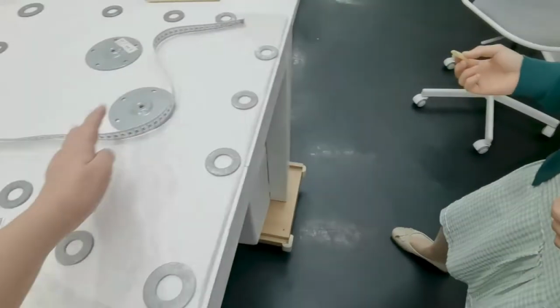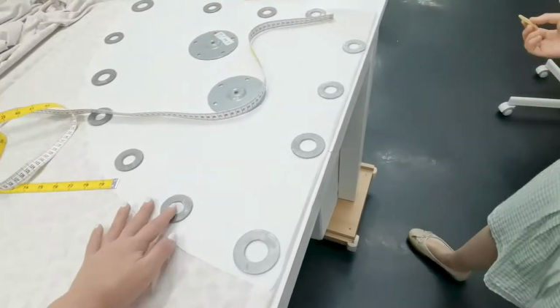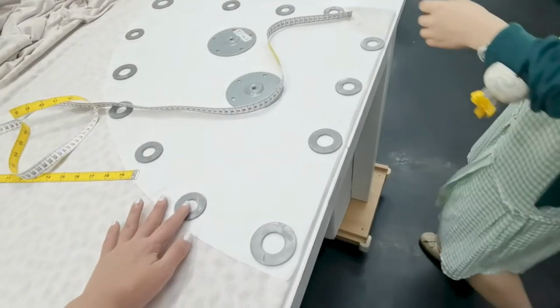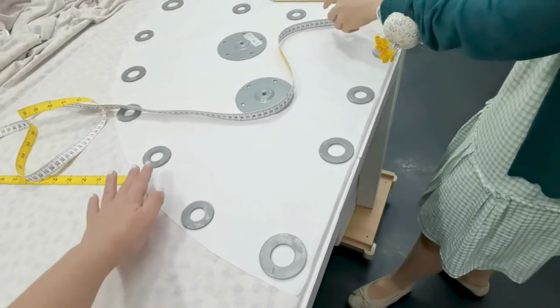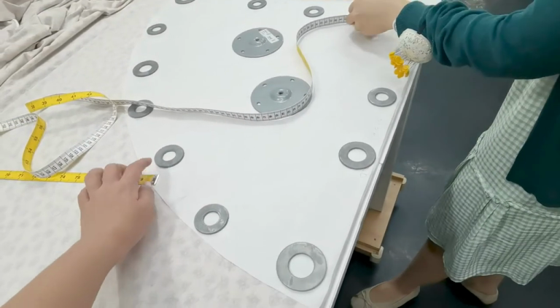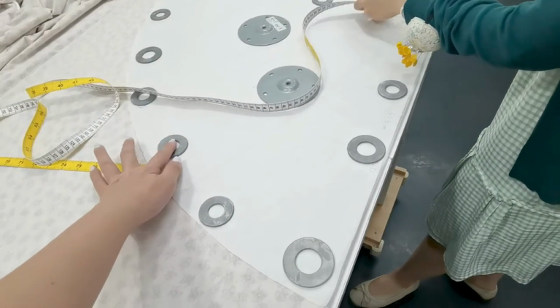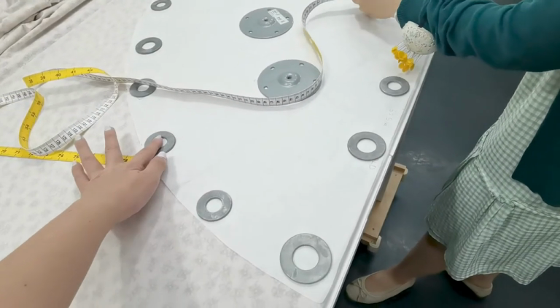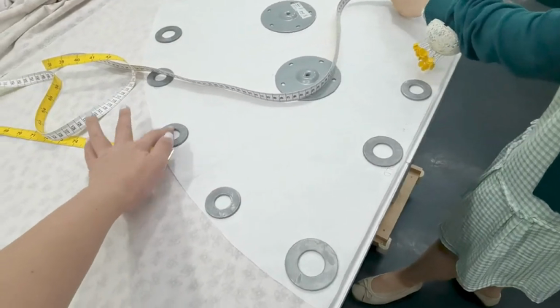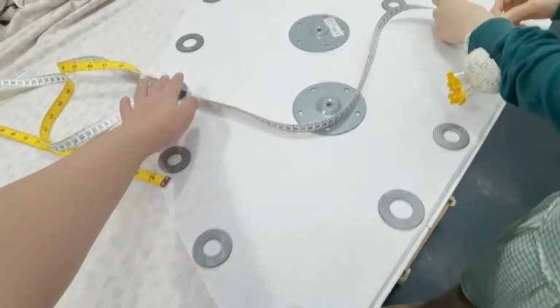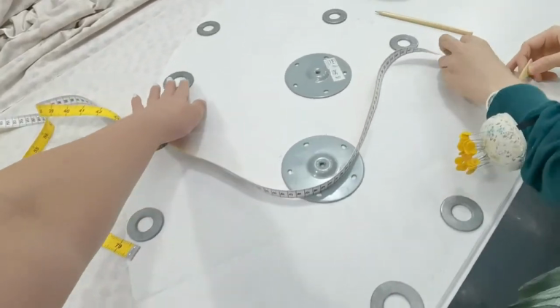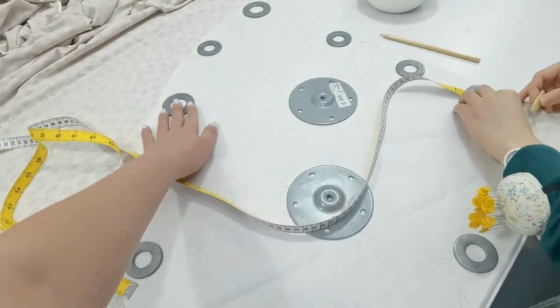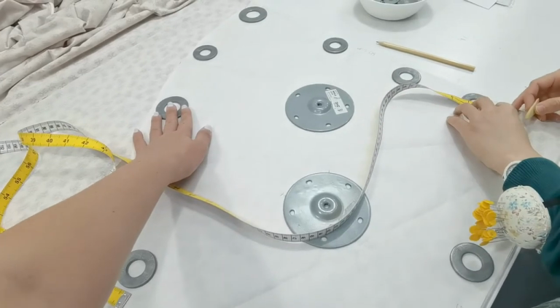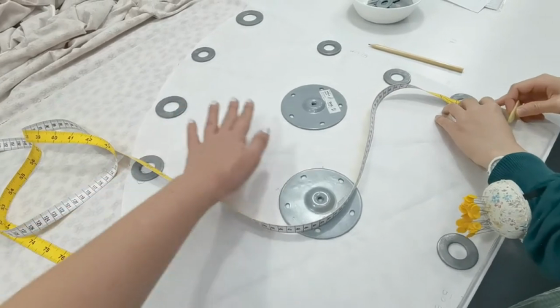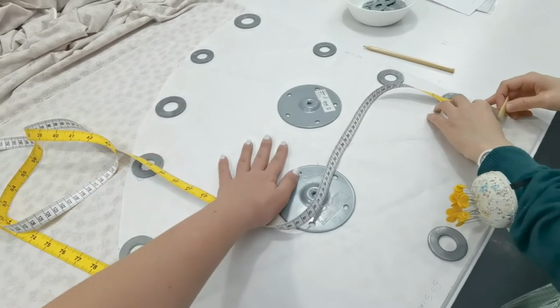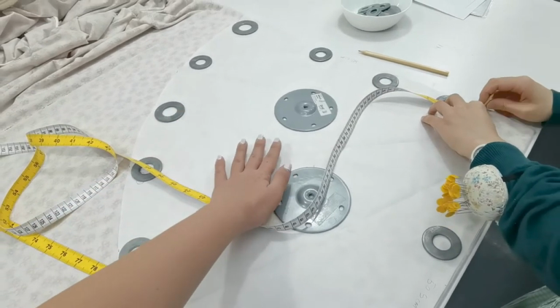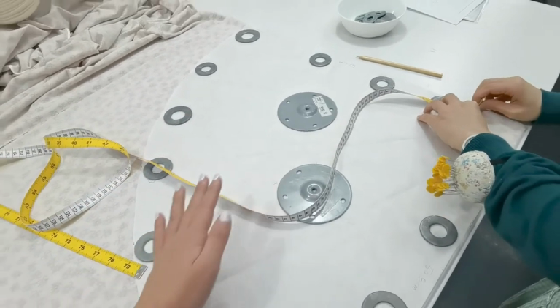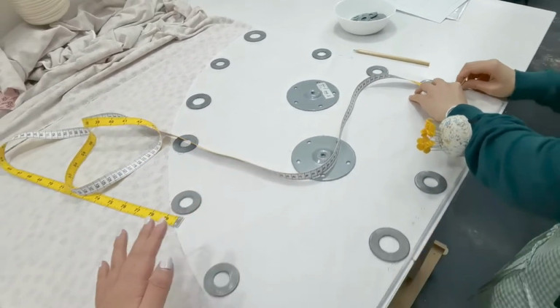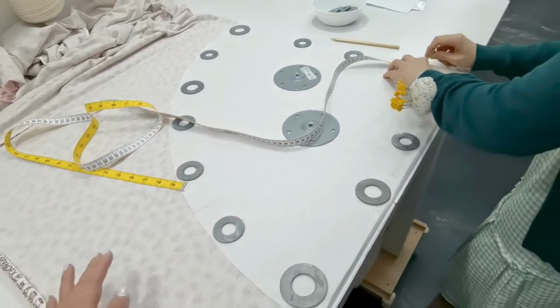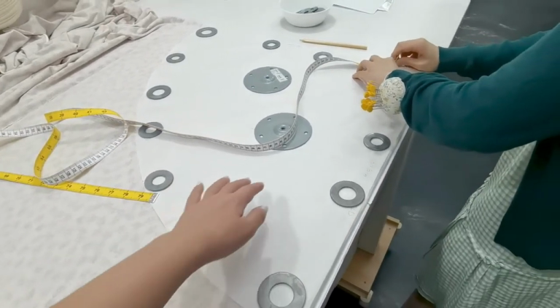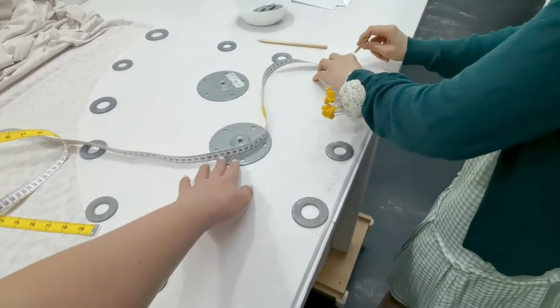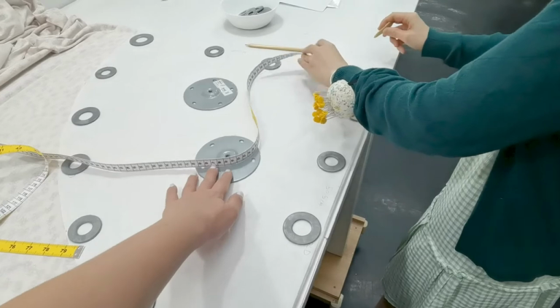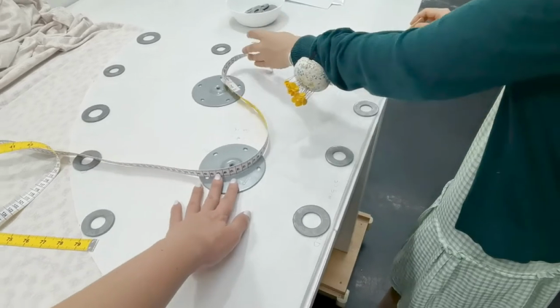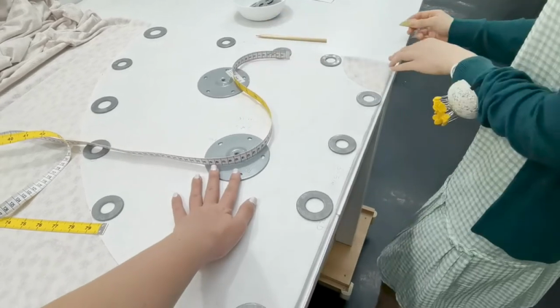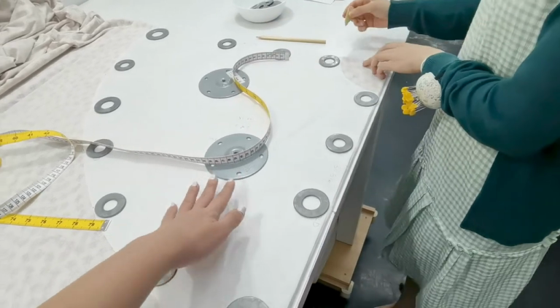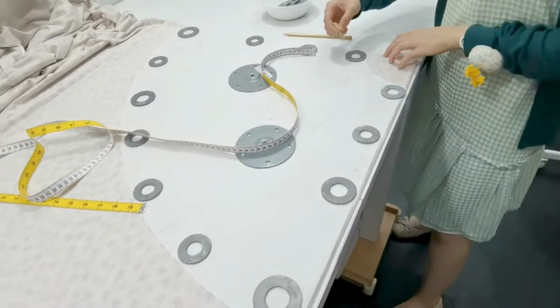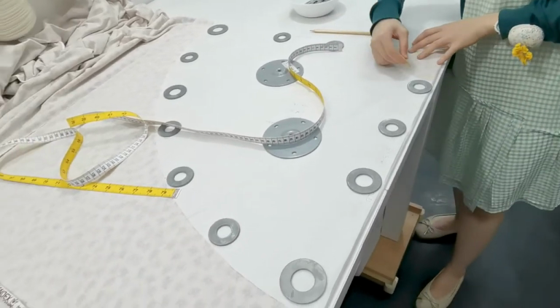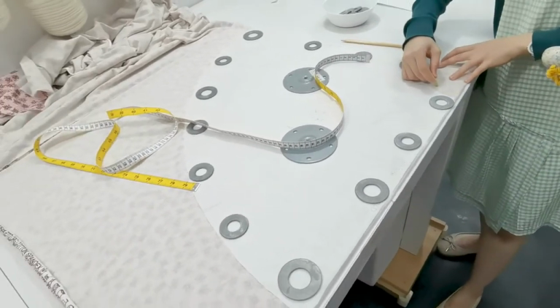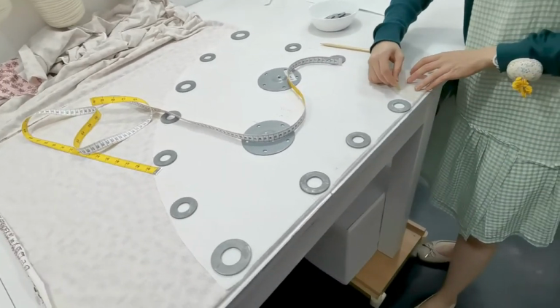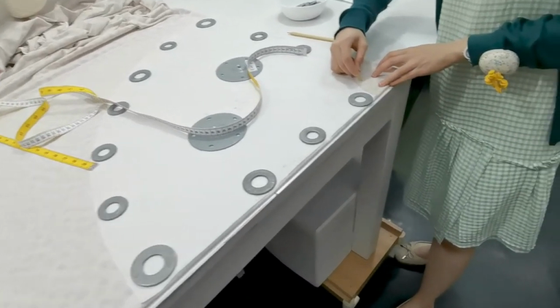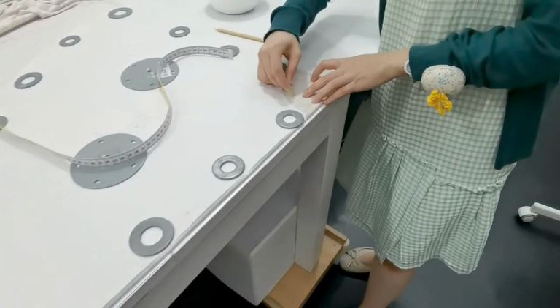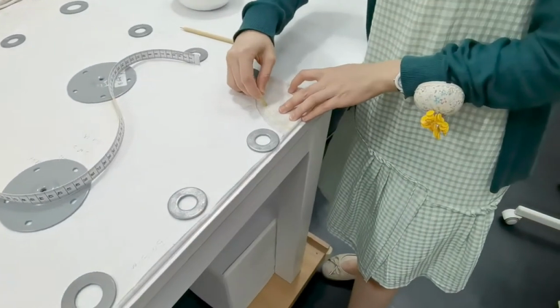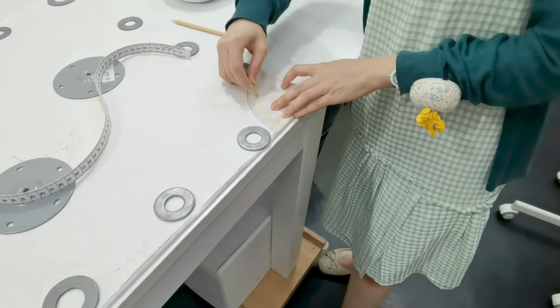All the circles you see are actually our pattern weights. You can get these from hardware stores. The big circle ones are actually the Ikea leg holders that I just use as pattern weights.